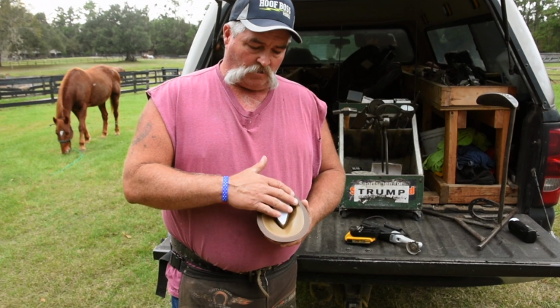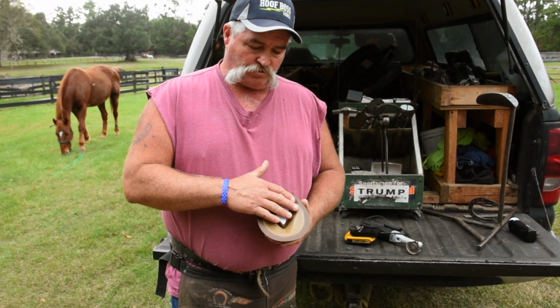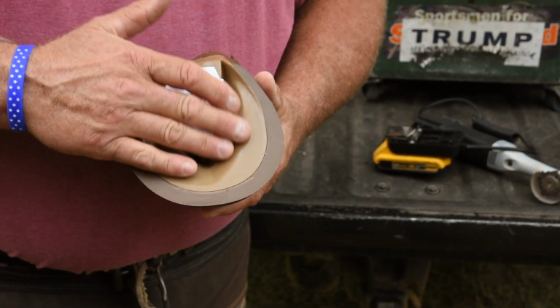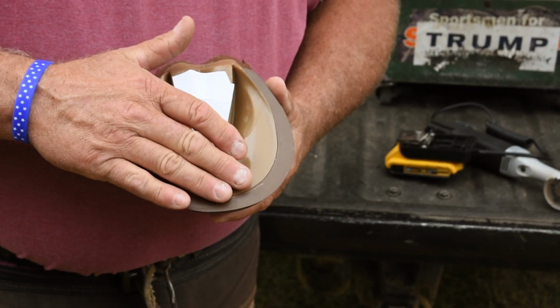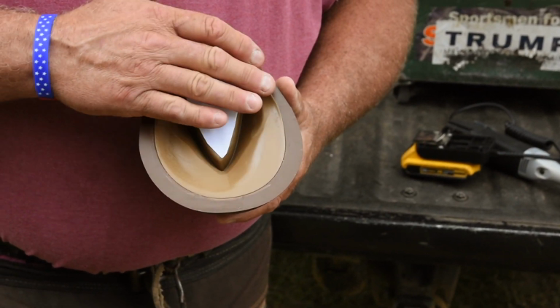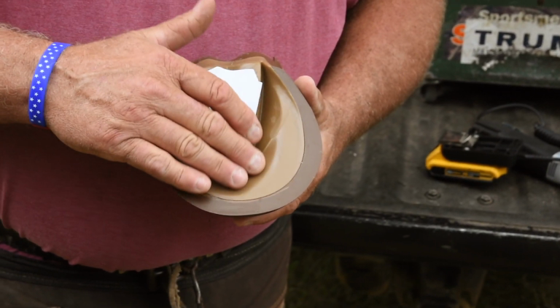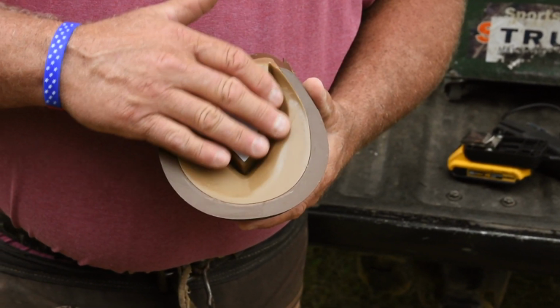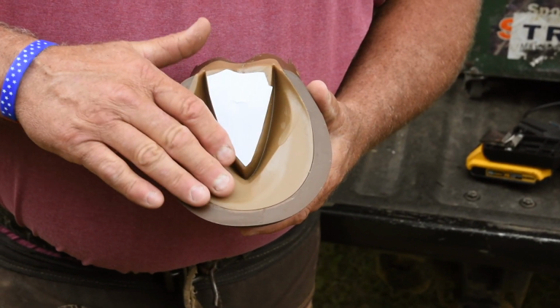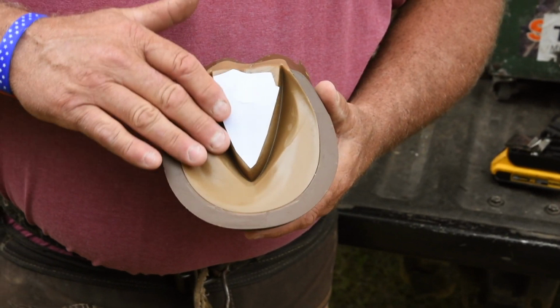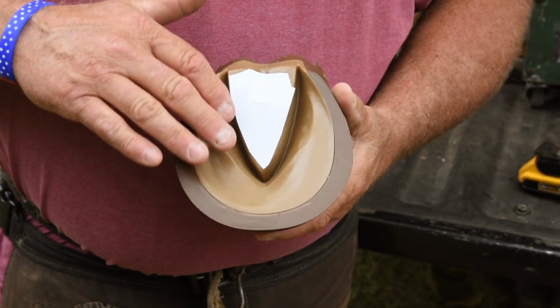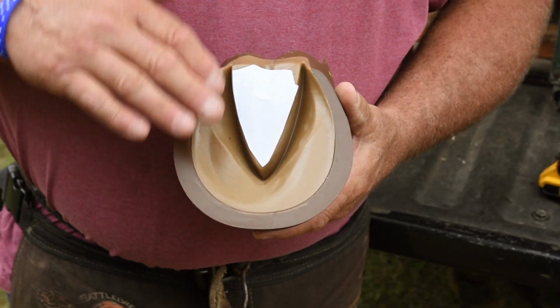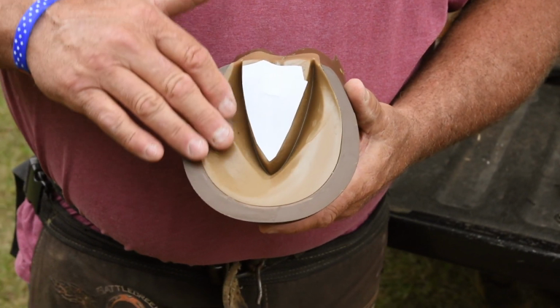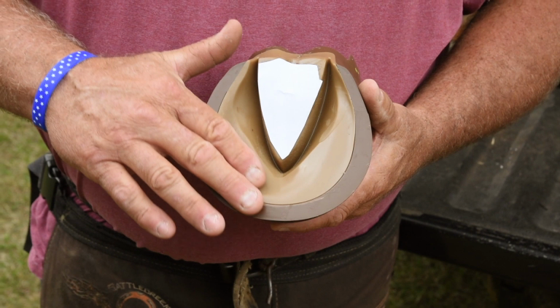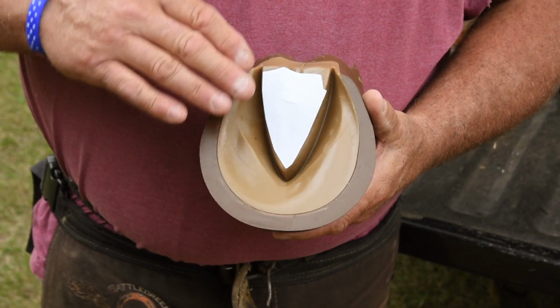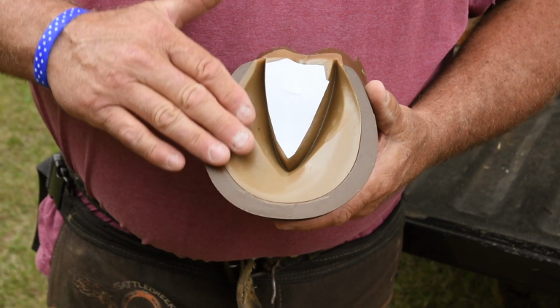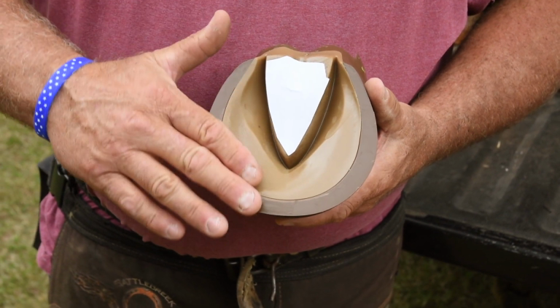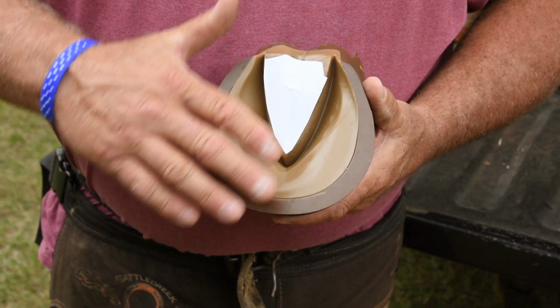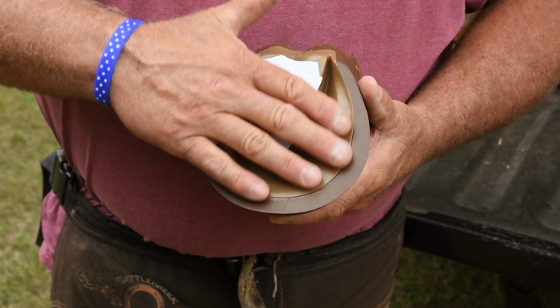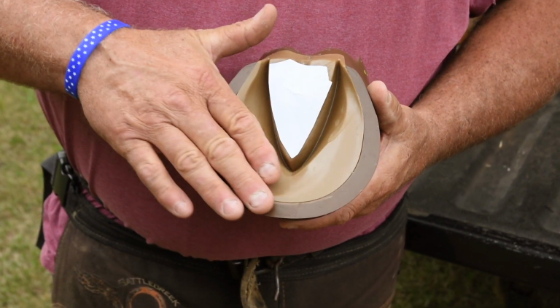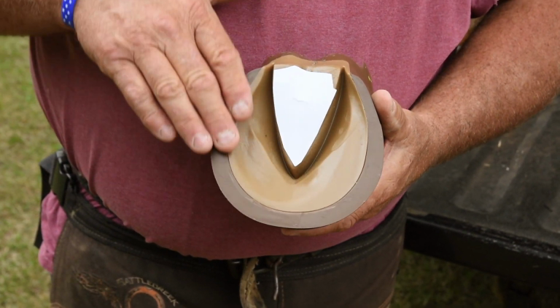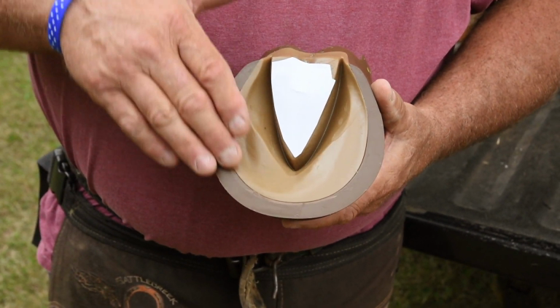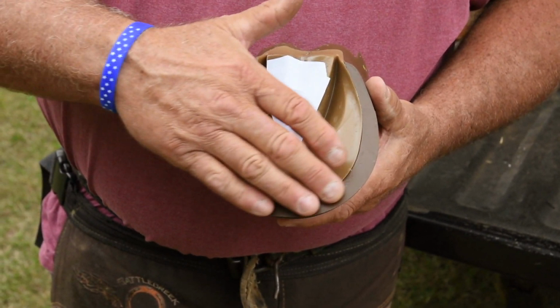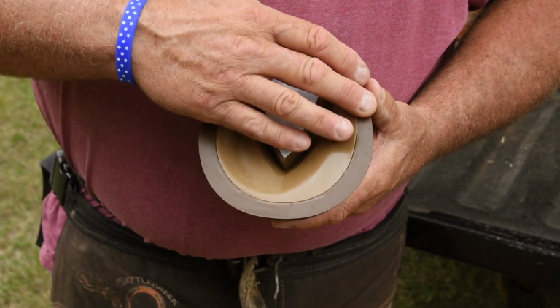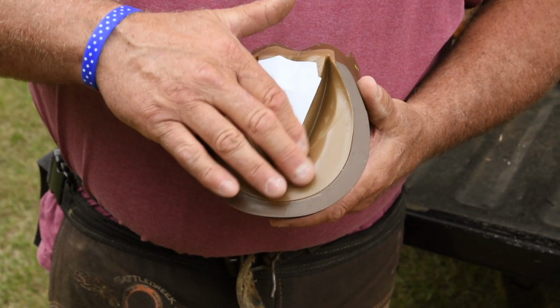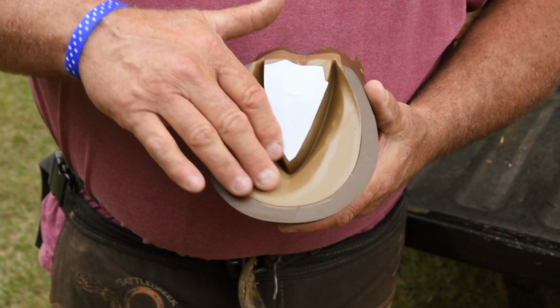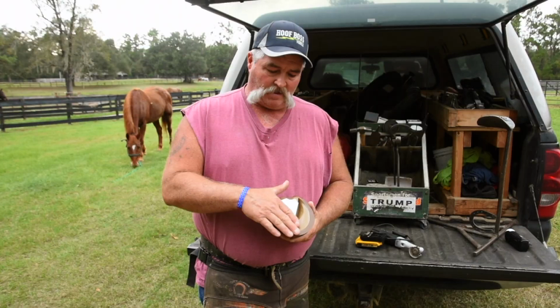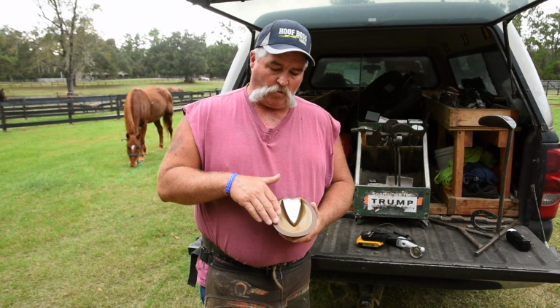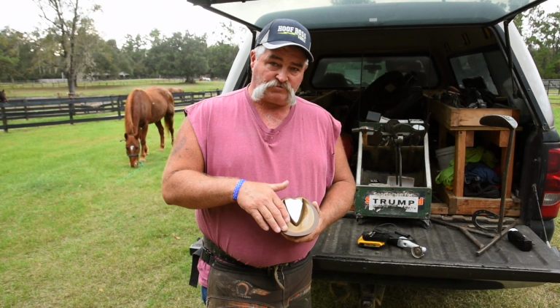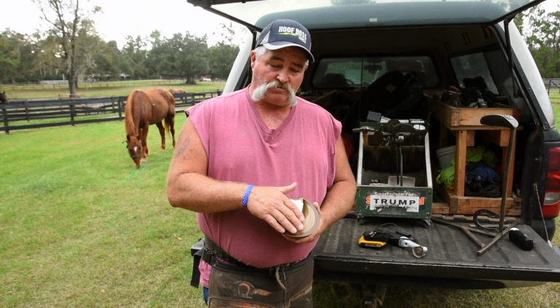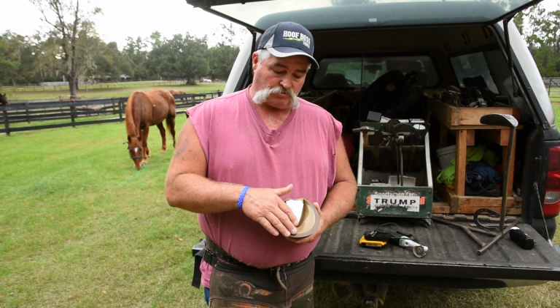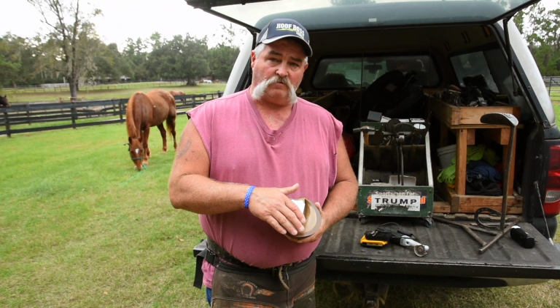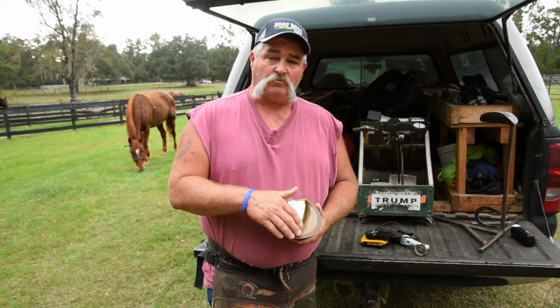And once you get it tapered, you work it to the shell. And as you work it to the shell, you smooth it out and then you can run it from right to left back and forth until you get your degree of an angle.